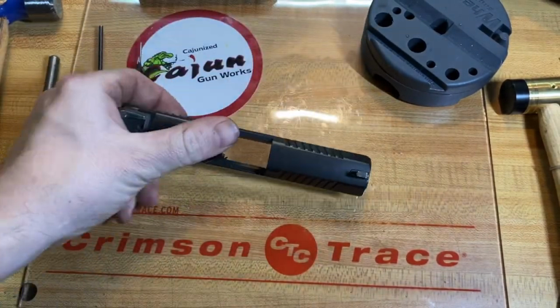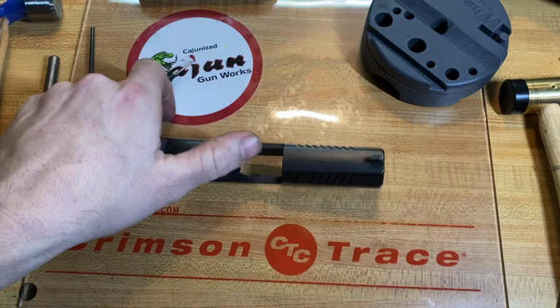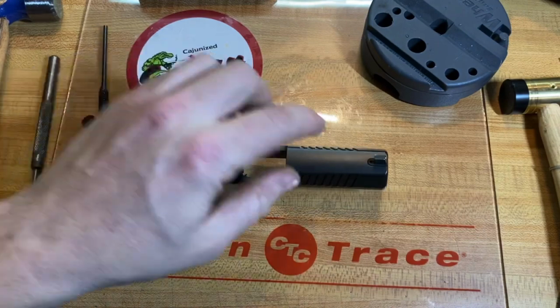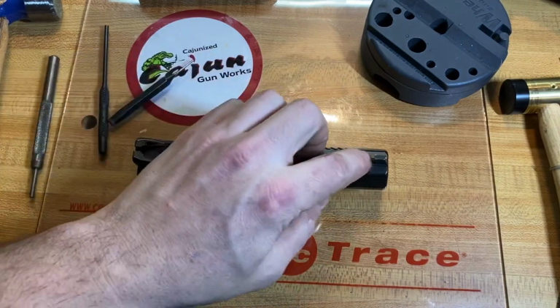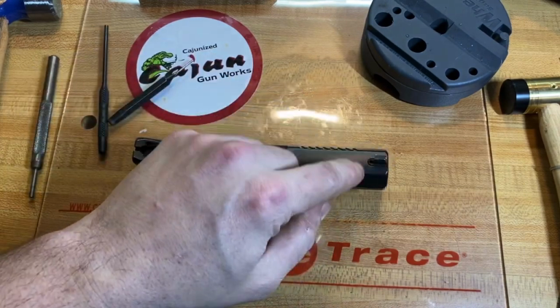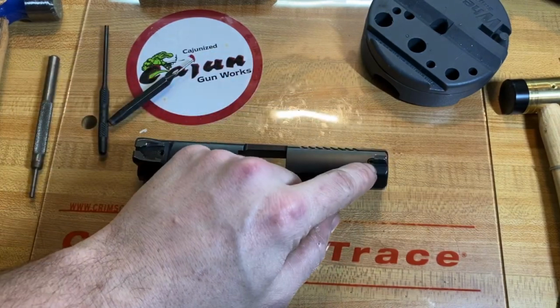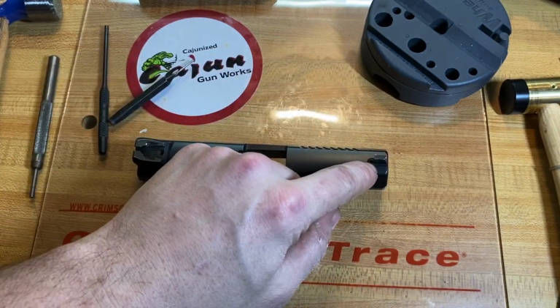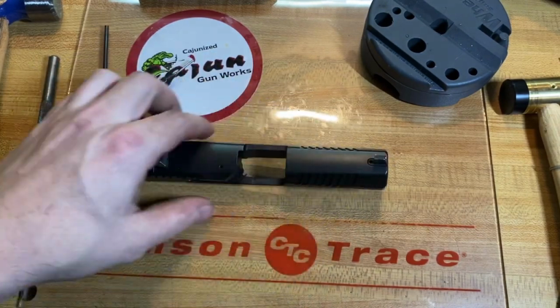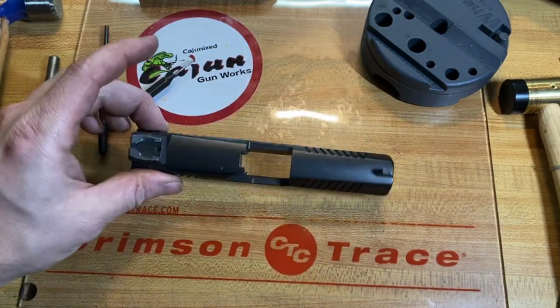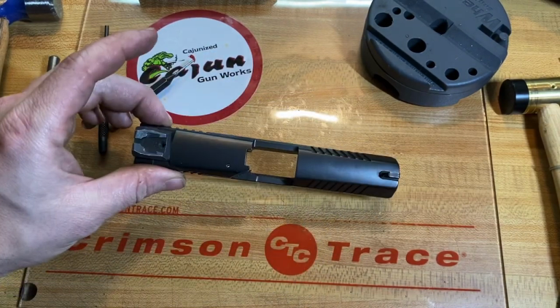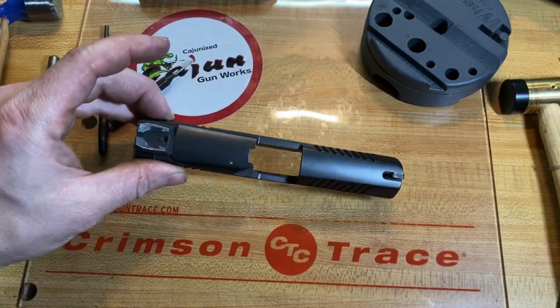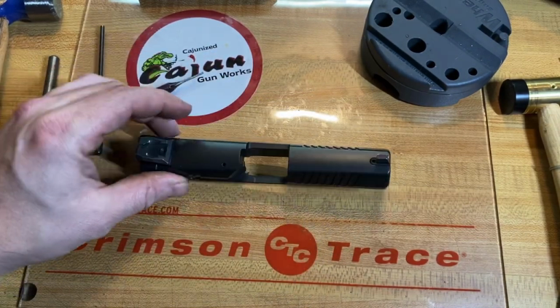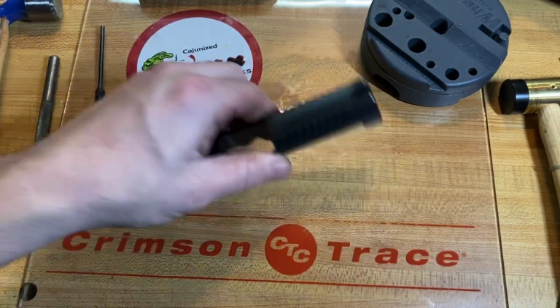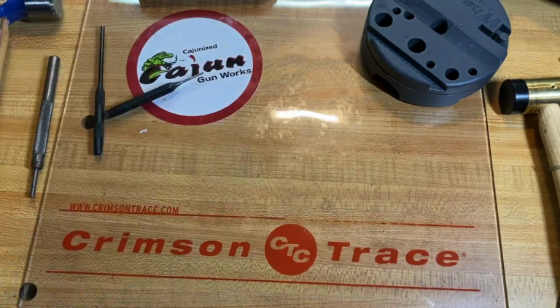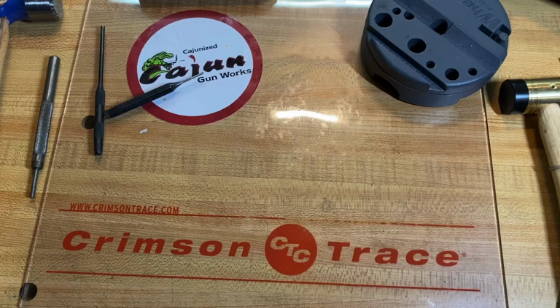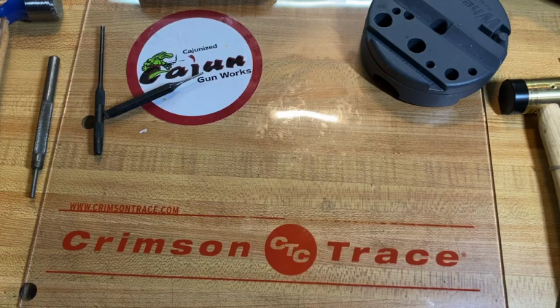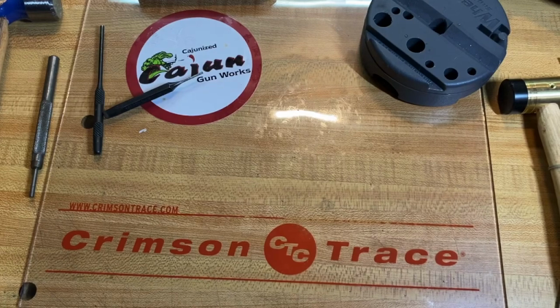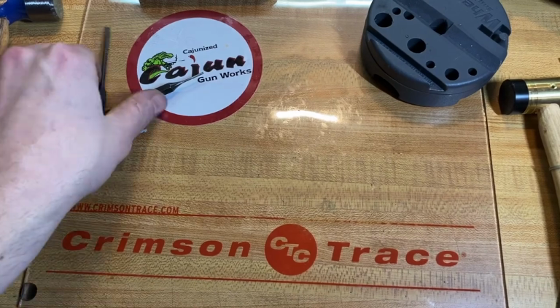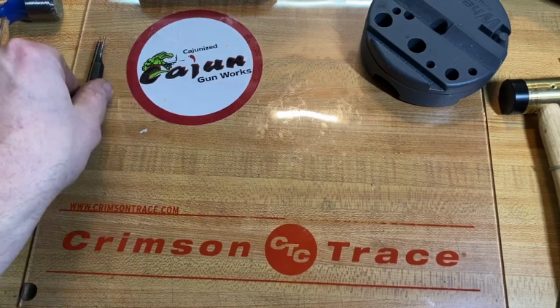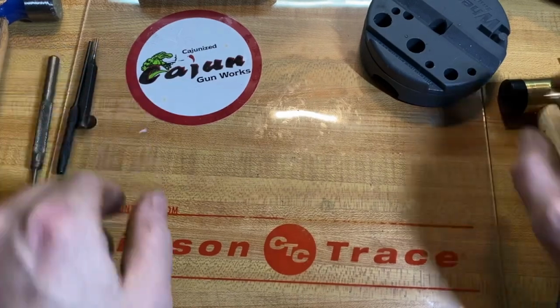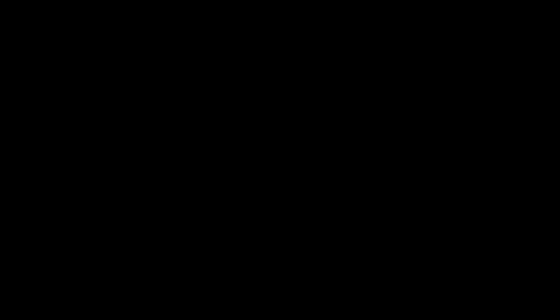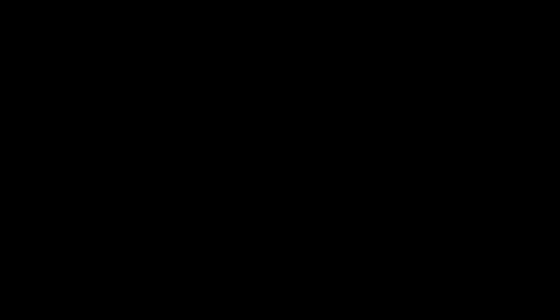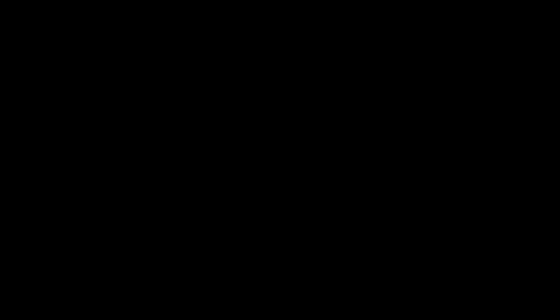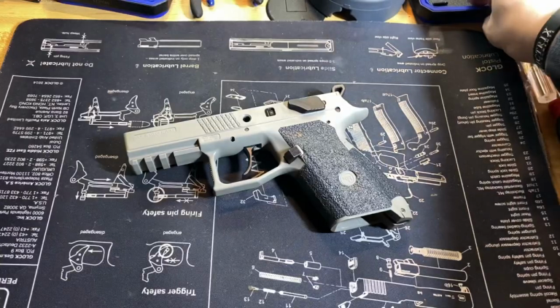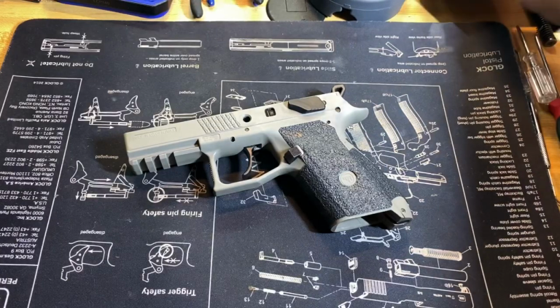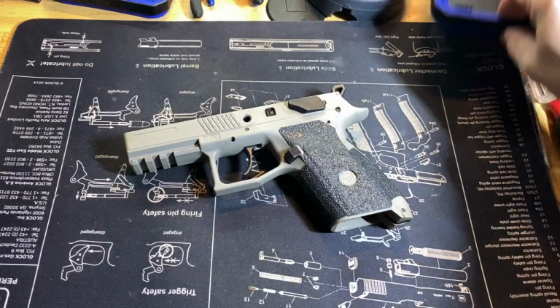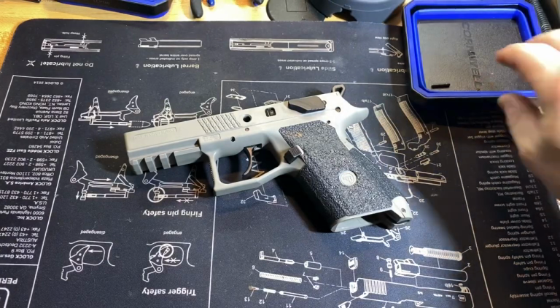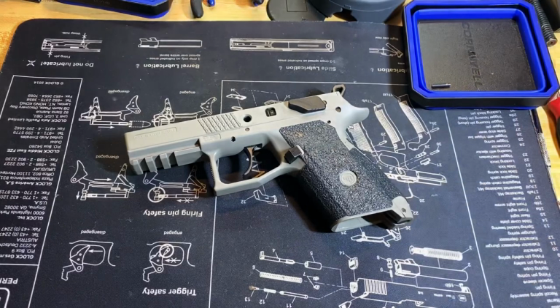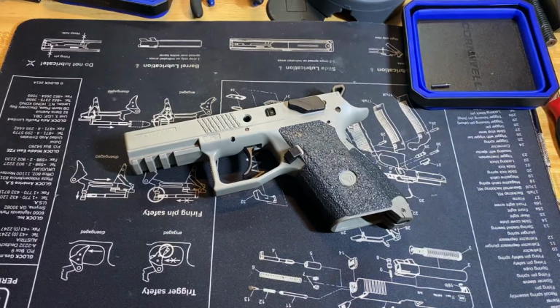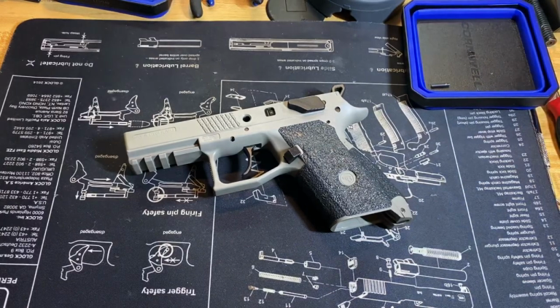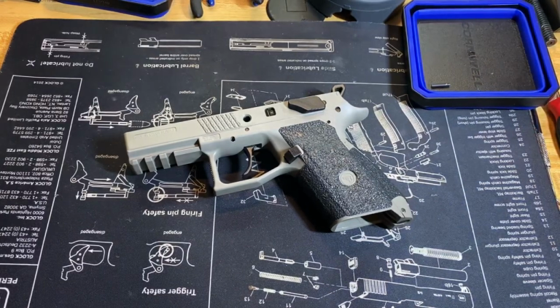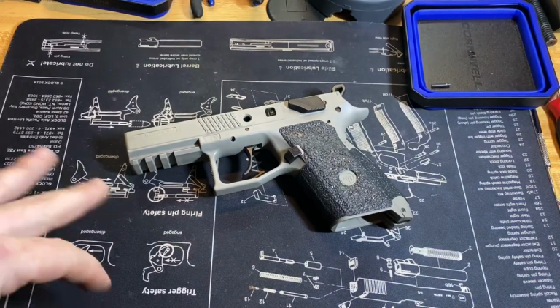The front sight comes out easy — you can just knock it out after you remove that Allen bolt. So now we can begin with the frame. We finished up with the slide. I cut the video because I noticed the clear mat was causing too much glare, making it harder to see, so hopefully this will help.